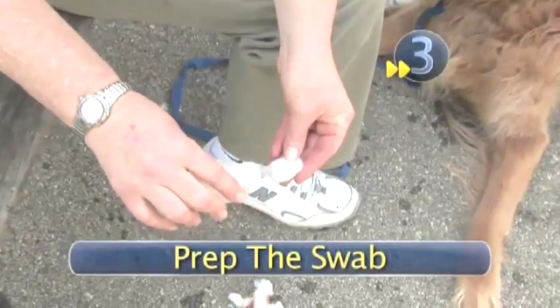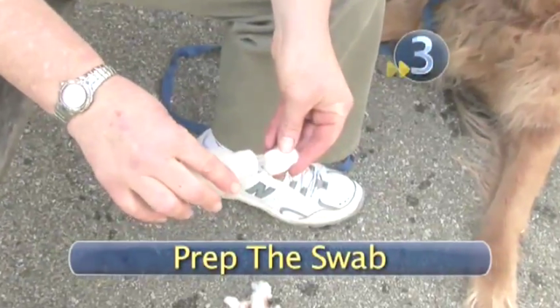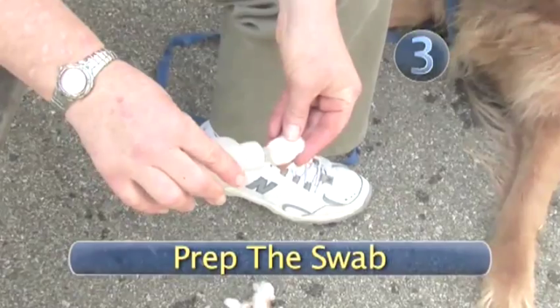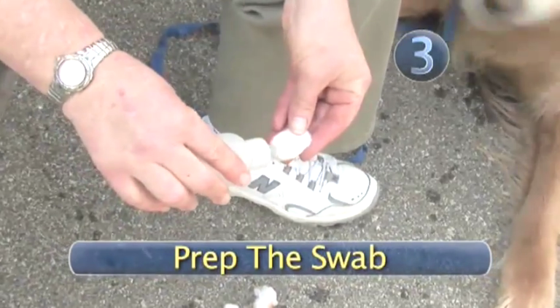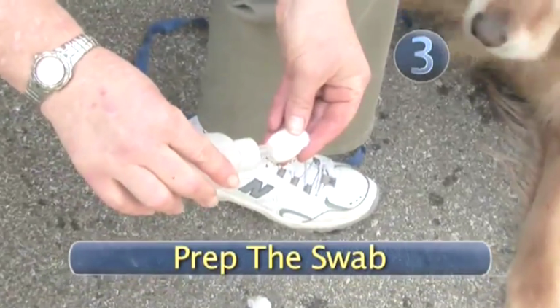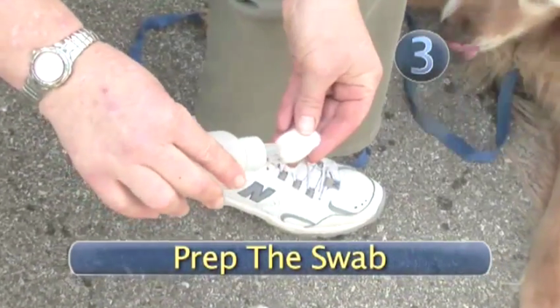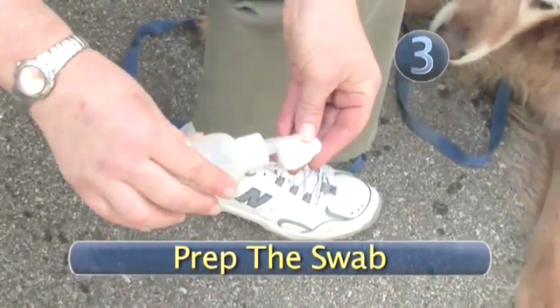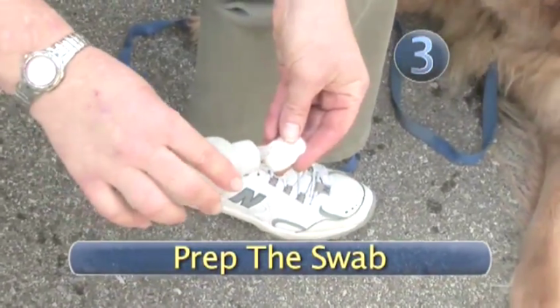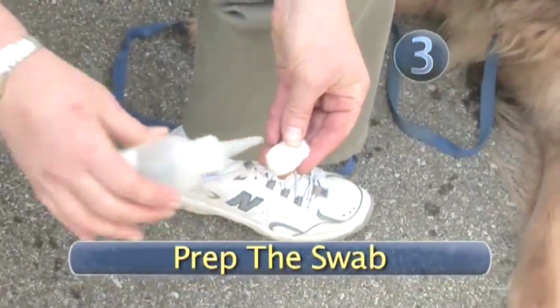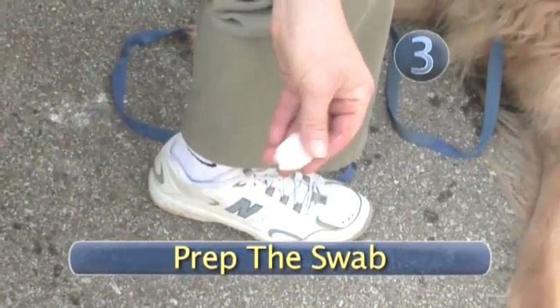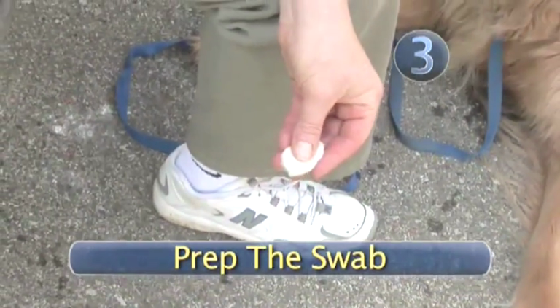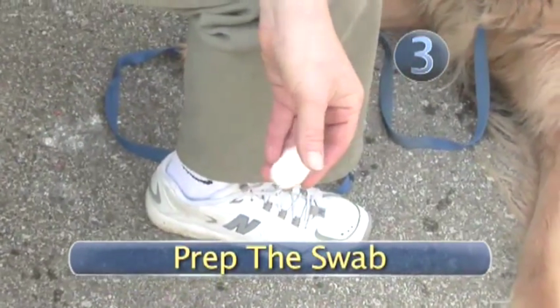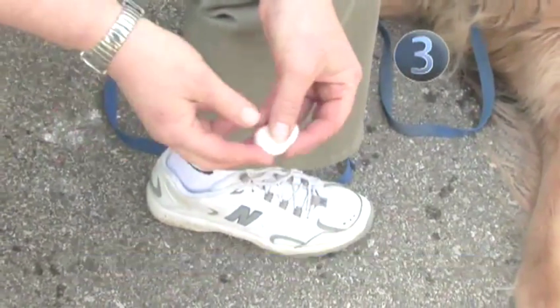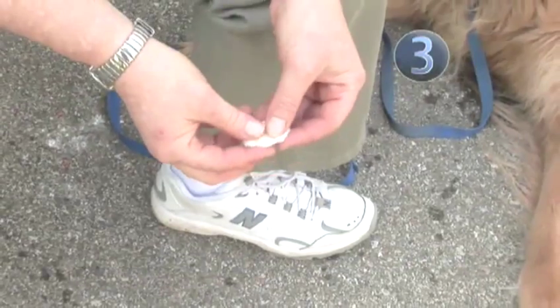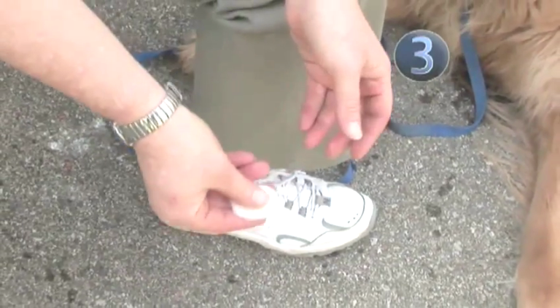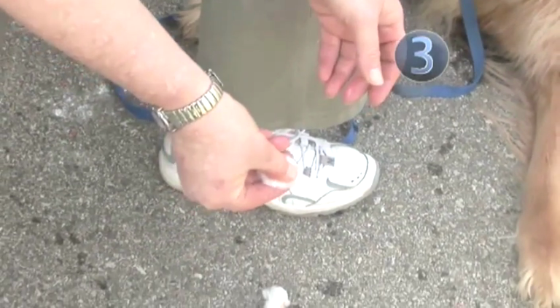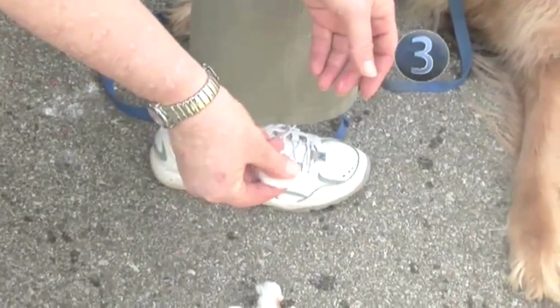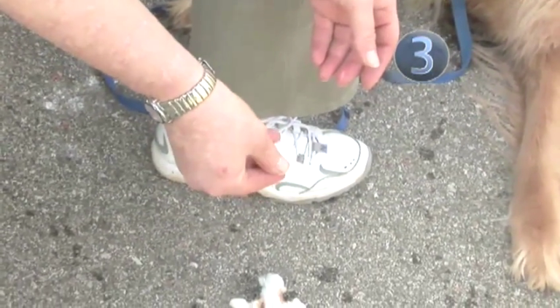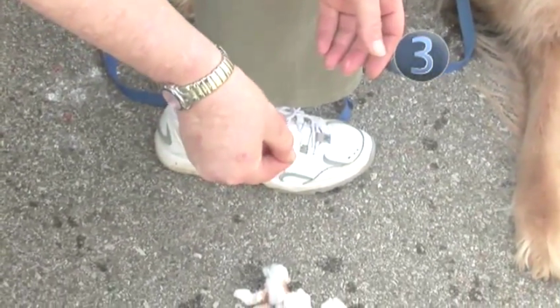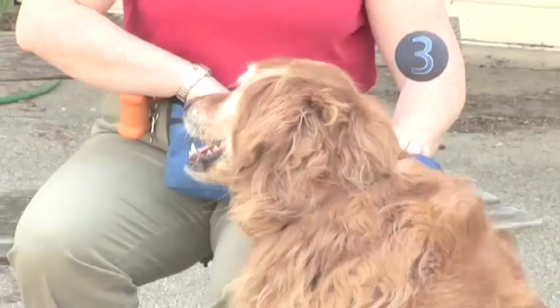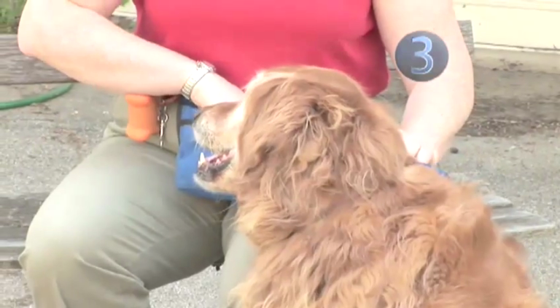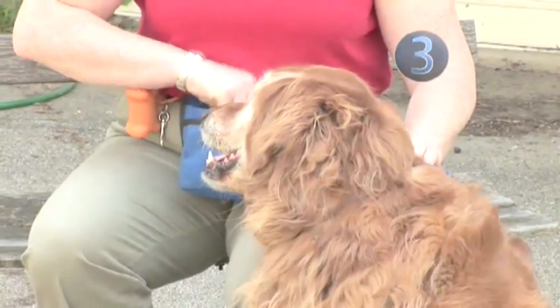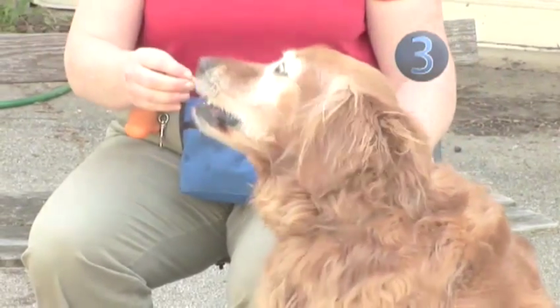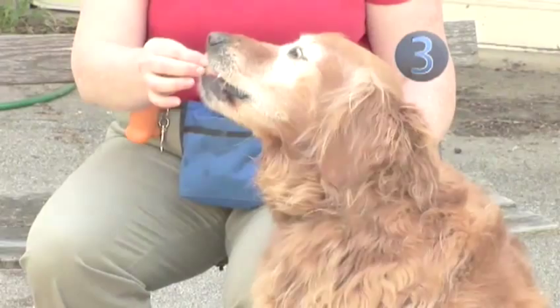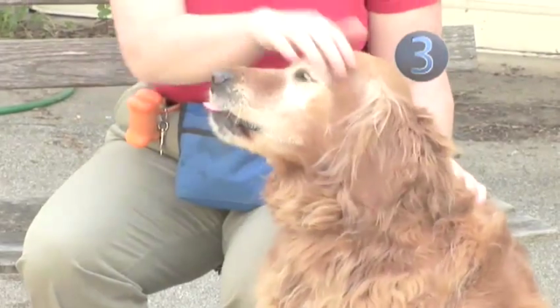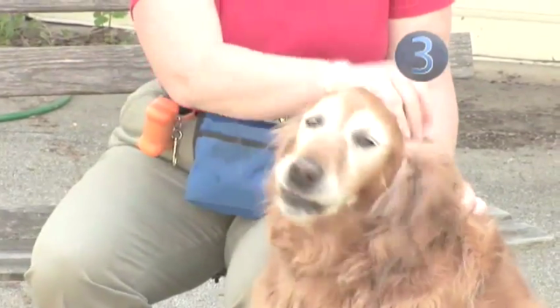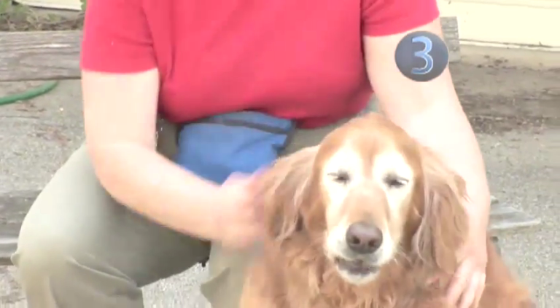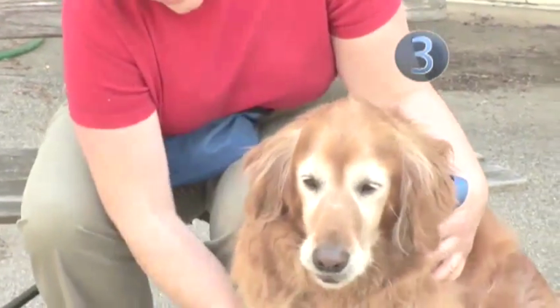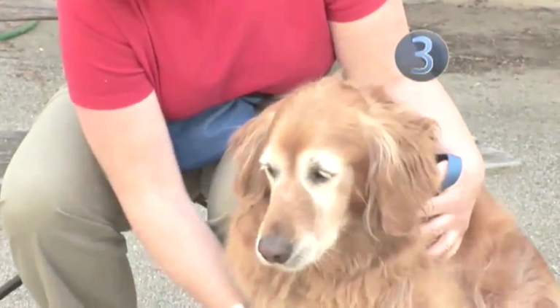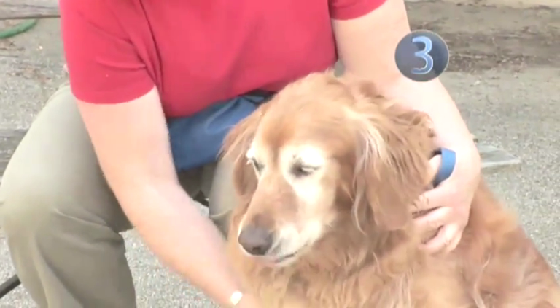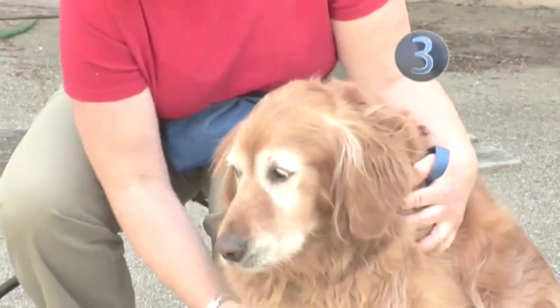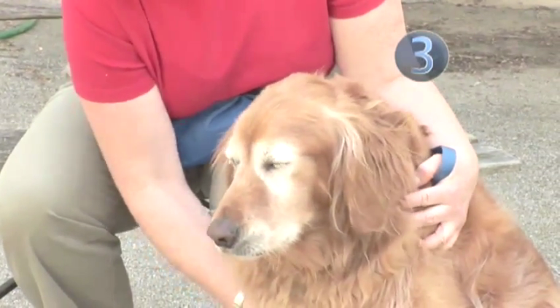Step 3: Prep the swab. Soak a cotton ball in your pet ear wash solution and then squeeze out excess liquid so it's not dripping. Praise the pooch. Do not use q-tip type swabs — dogs' movements are unpredictable and you don't want to puncture their ears.